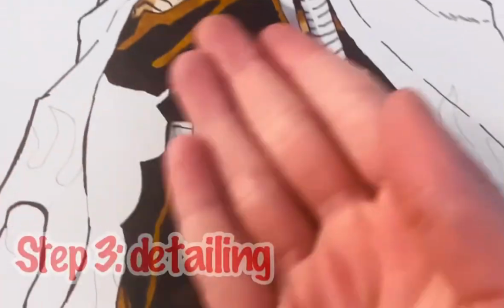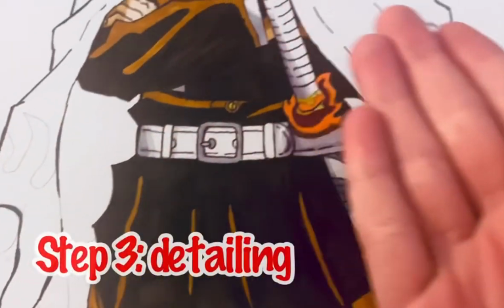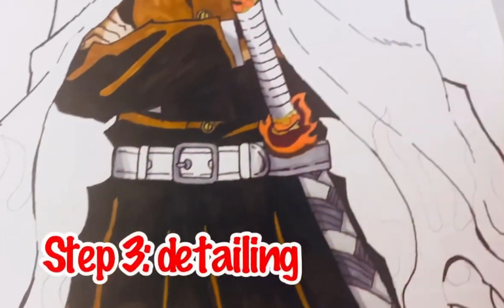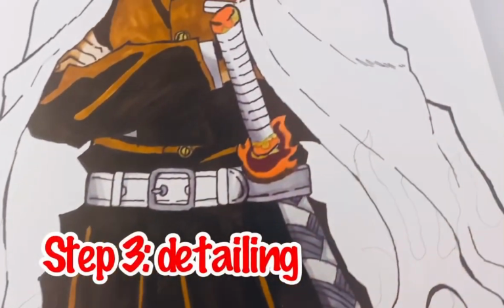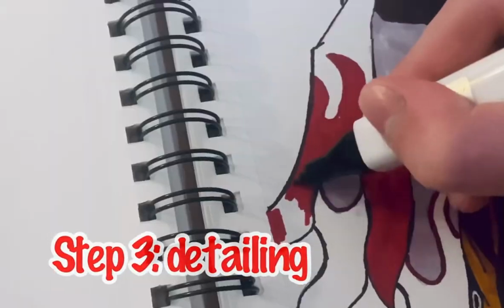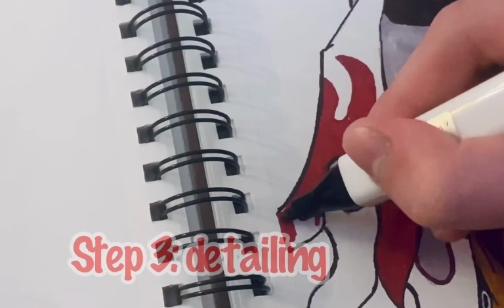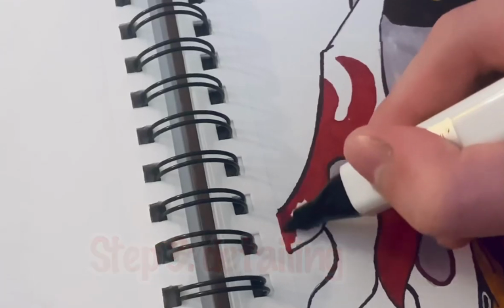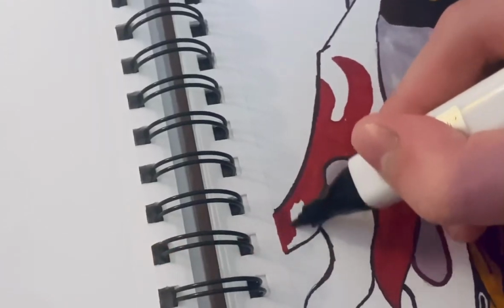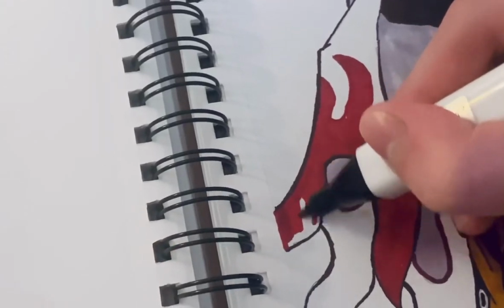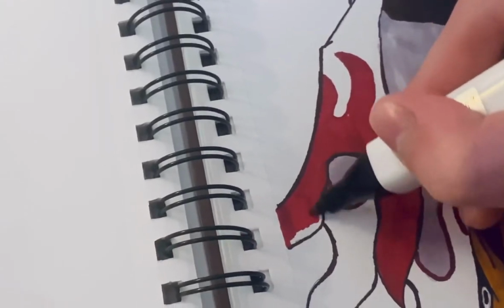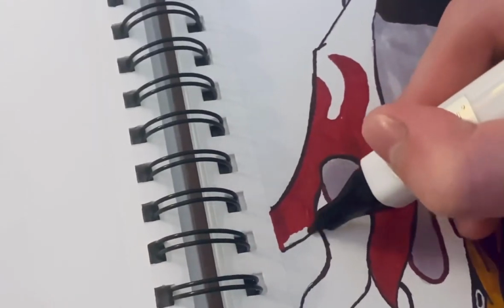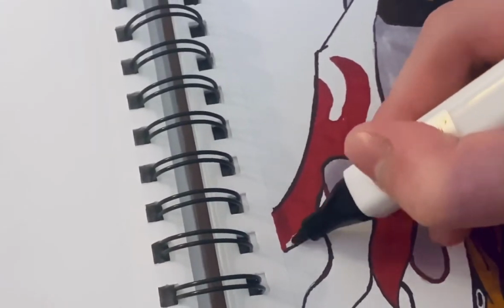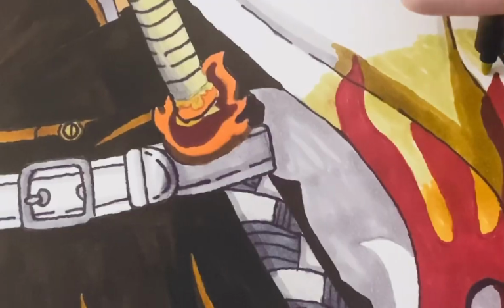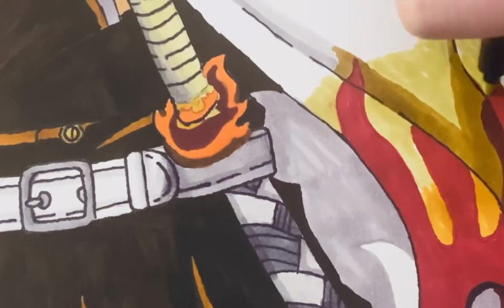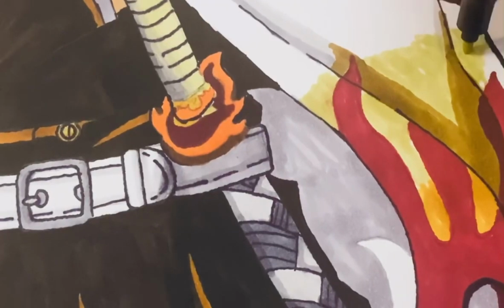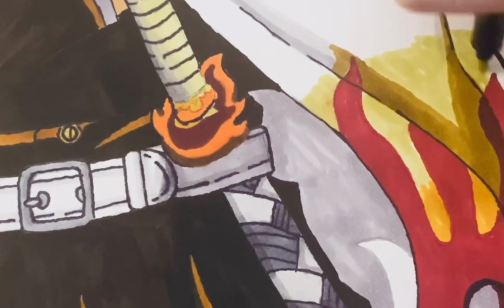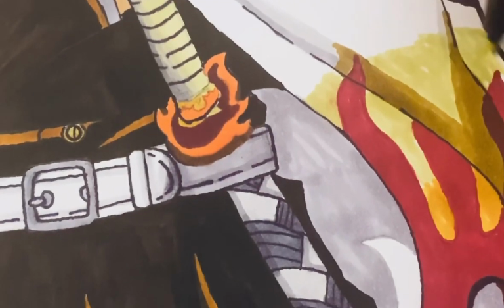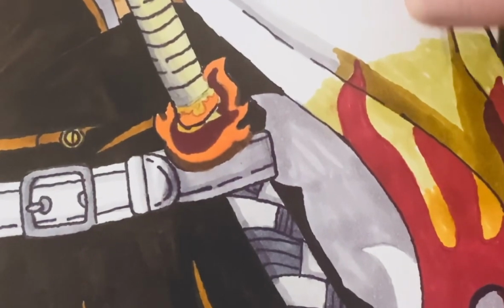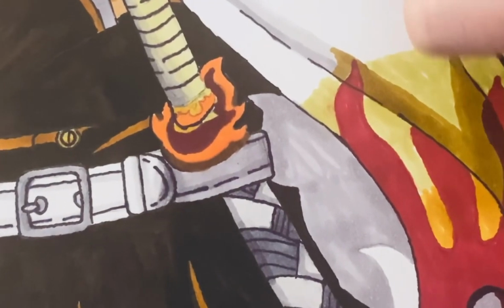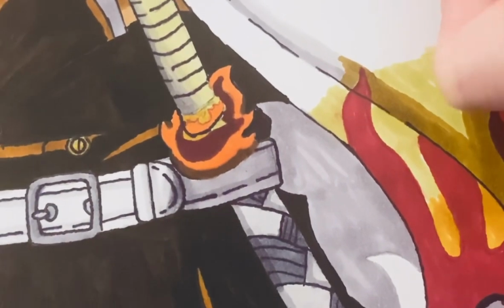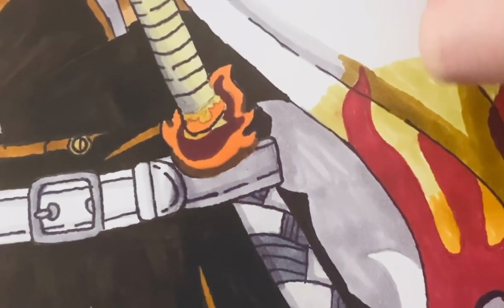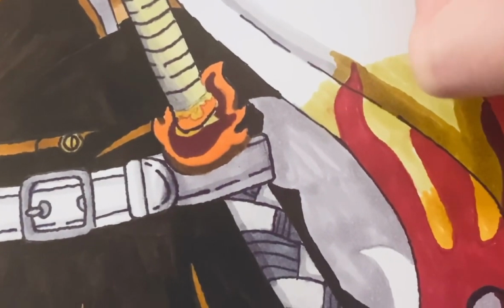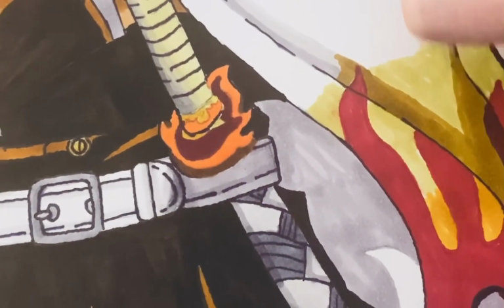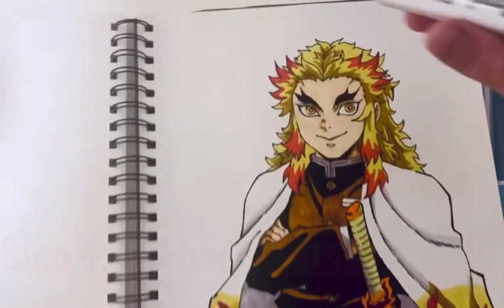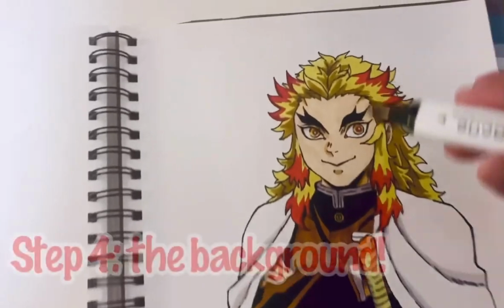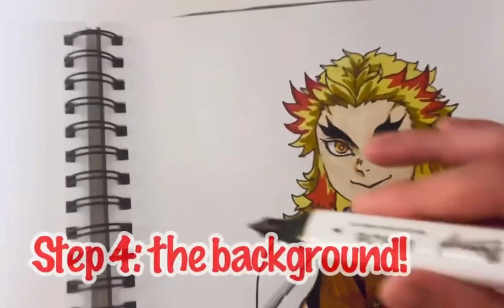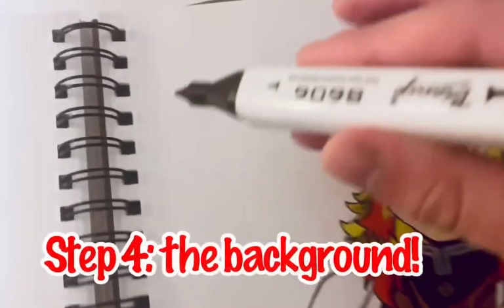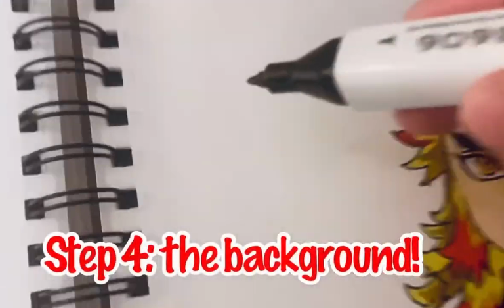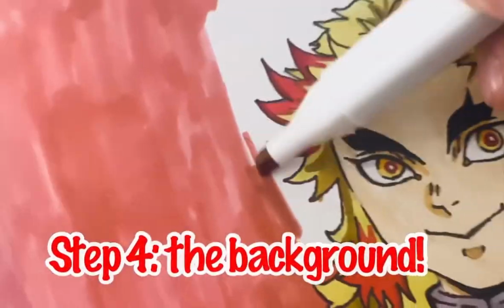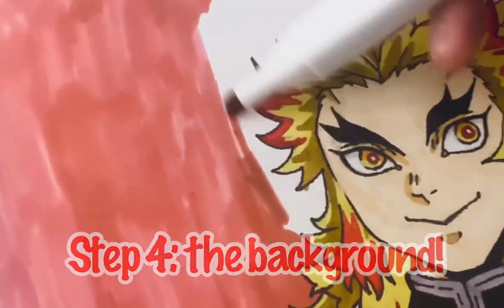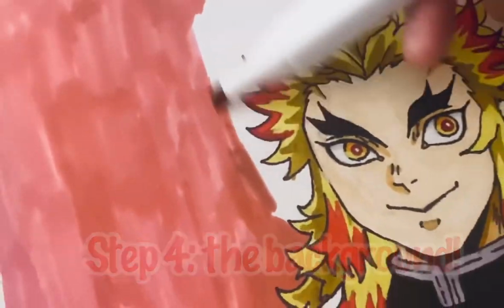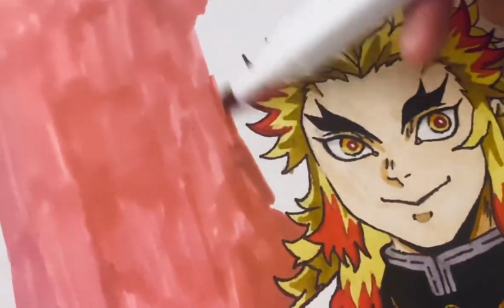The last thing to do is to fill in all of the details. And finally, a background to tie it all together.